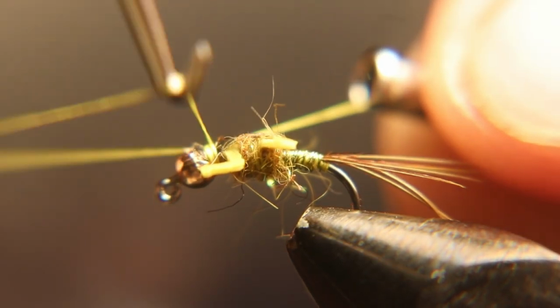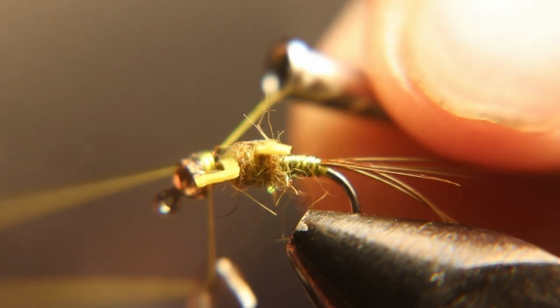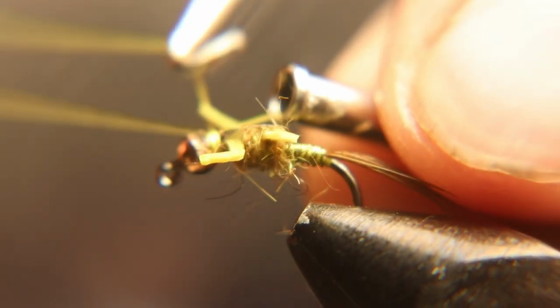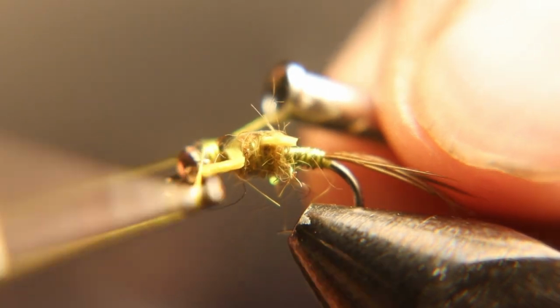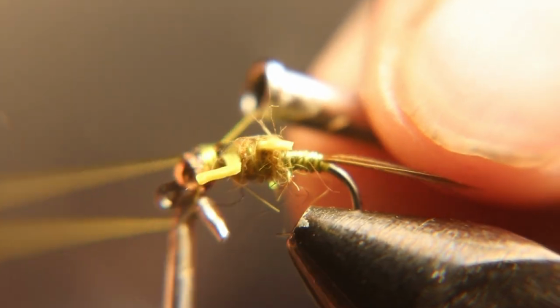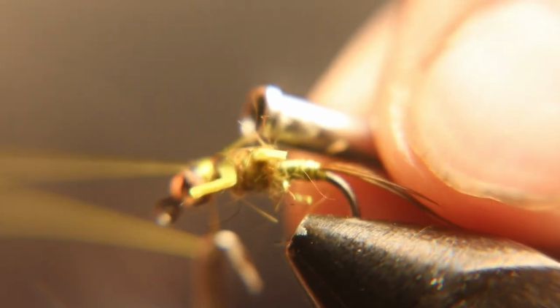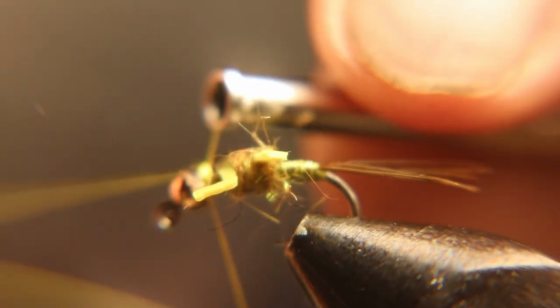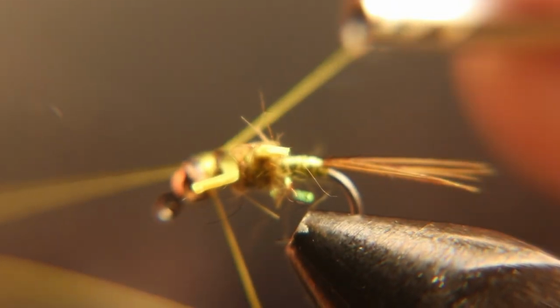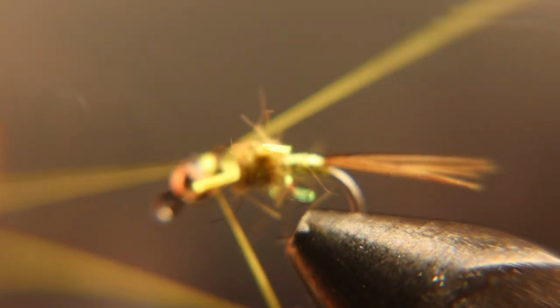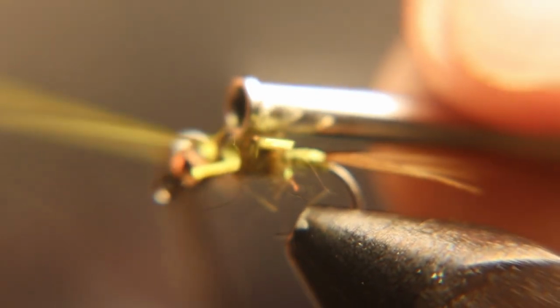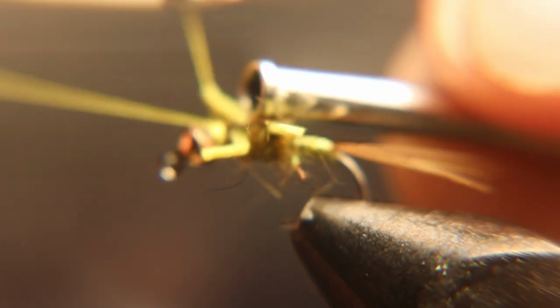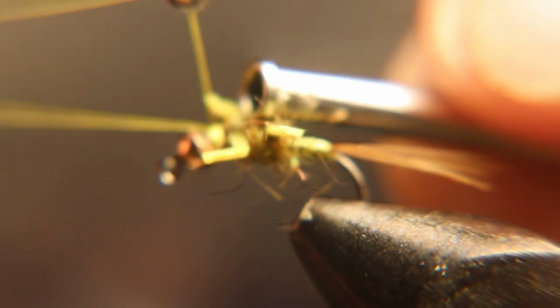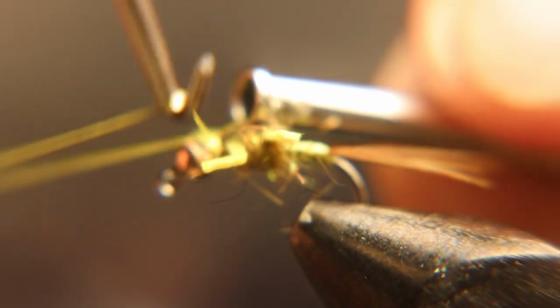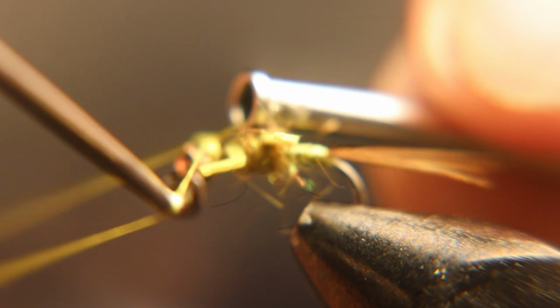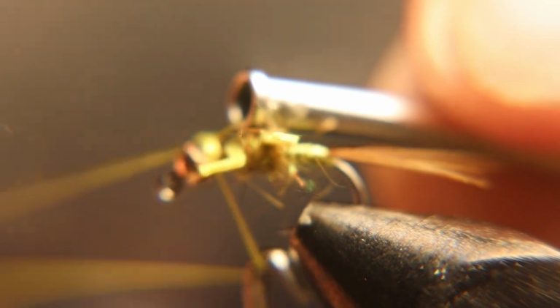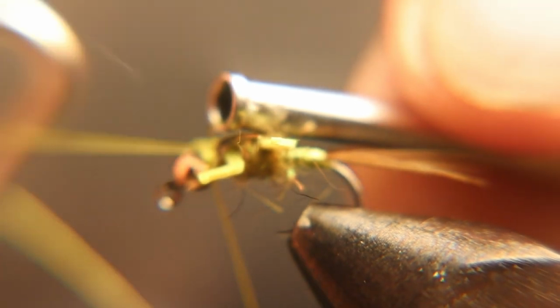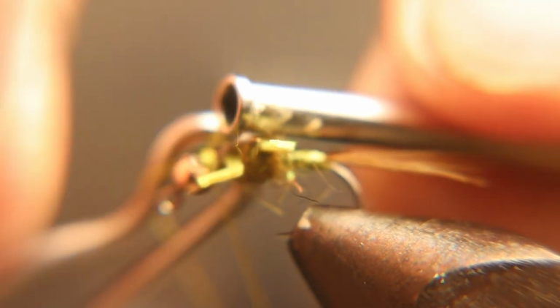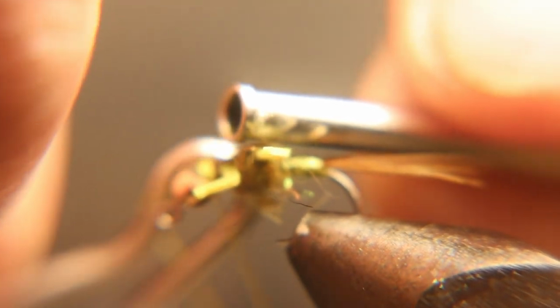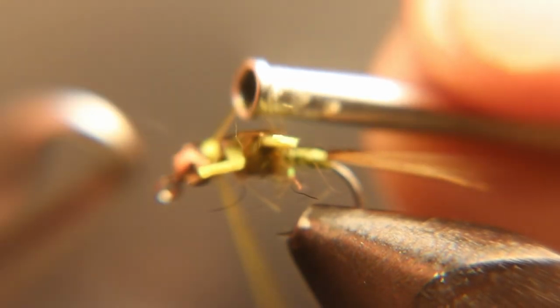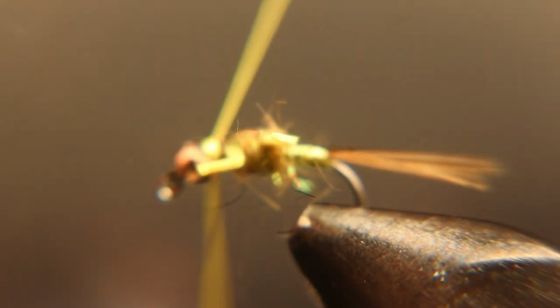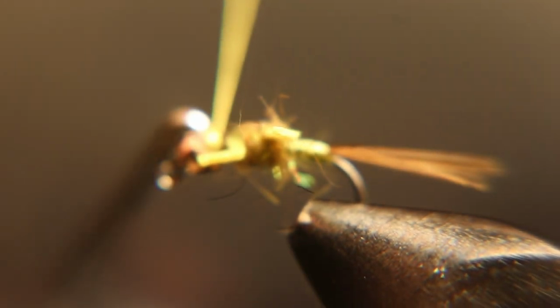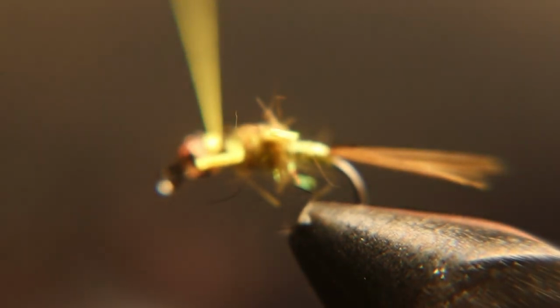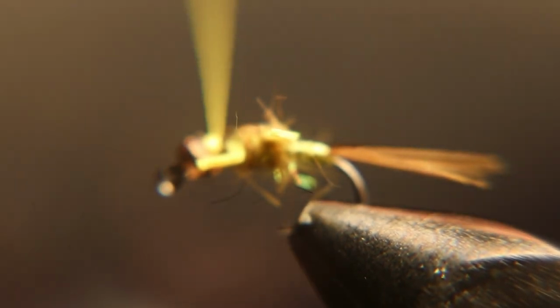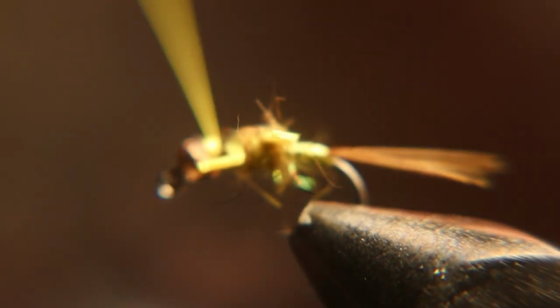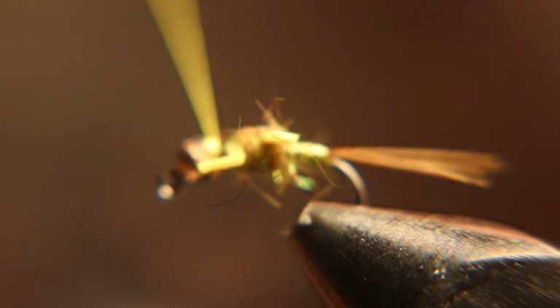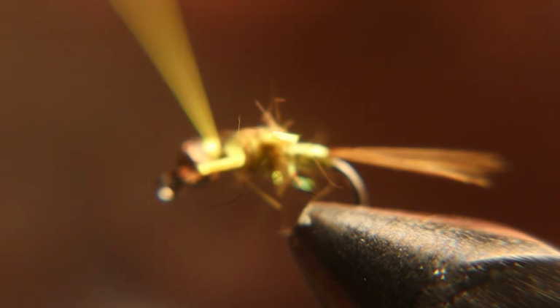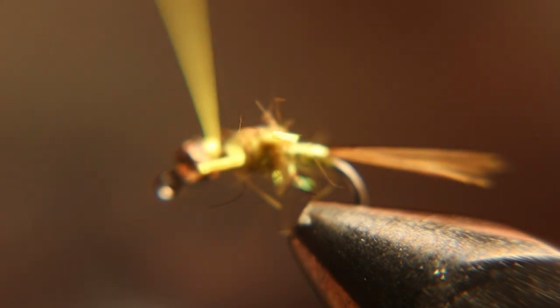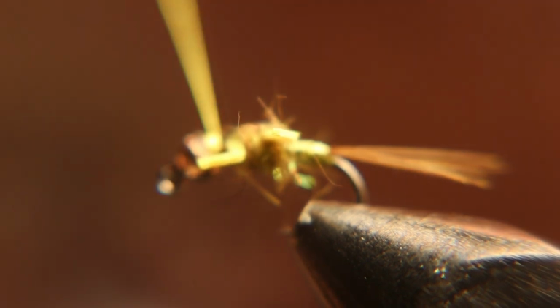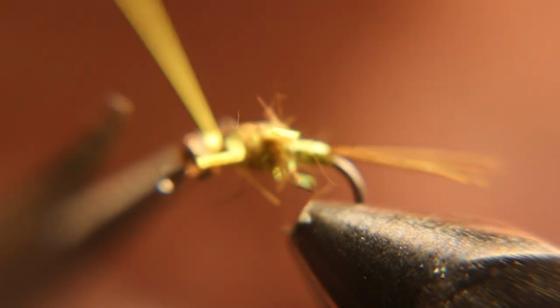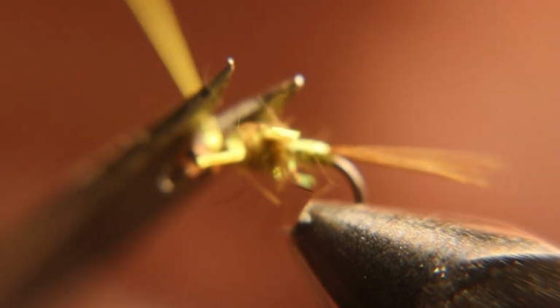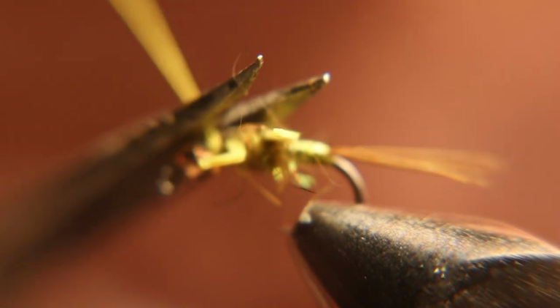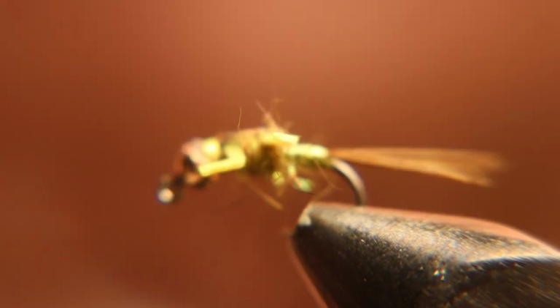If you're new to fly tying or just a beginner and you haven't got any problems with this fly, just back the video up and remember: if your fly doesn't look perfect, don't throw it away. It could be the best fly in your box, and you might be upset you only had one.